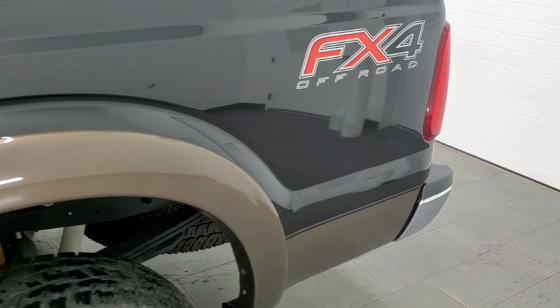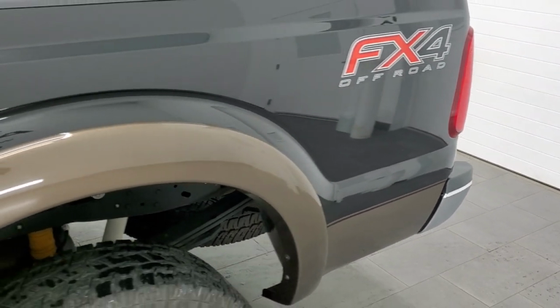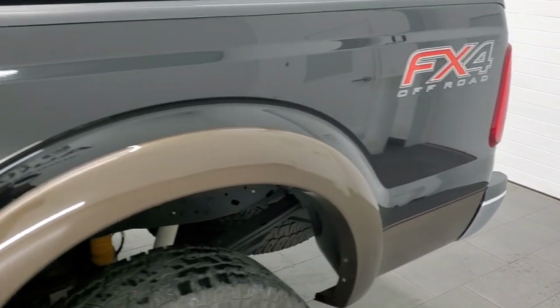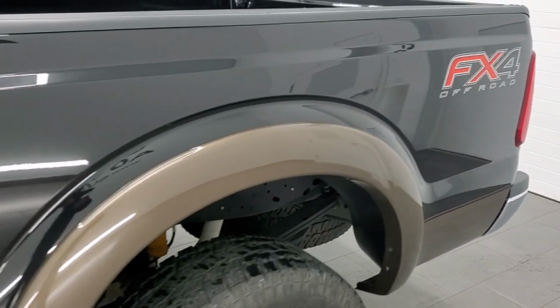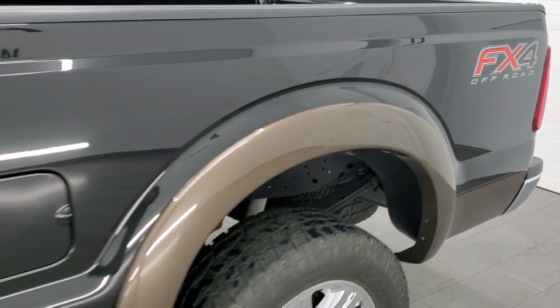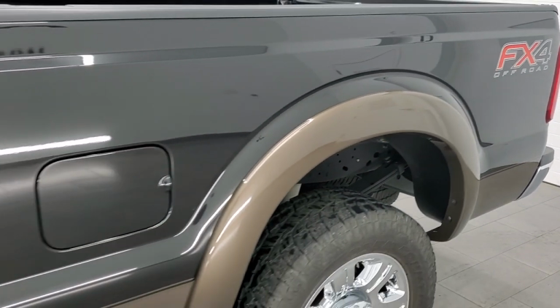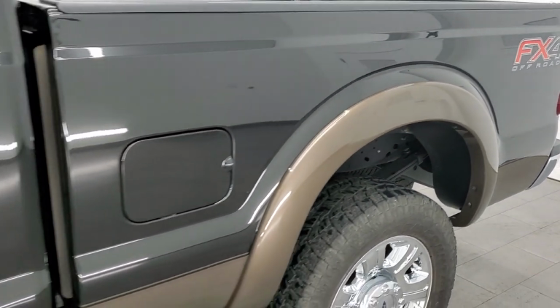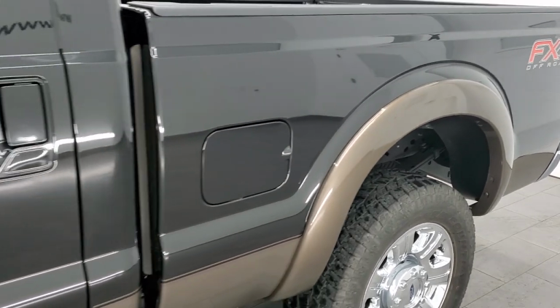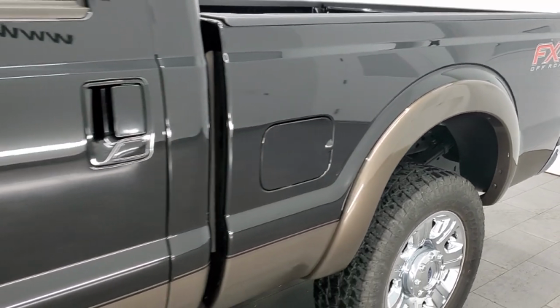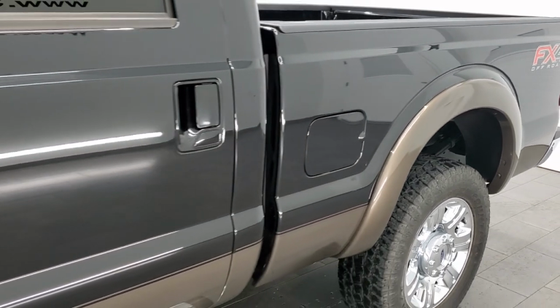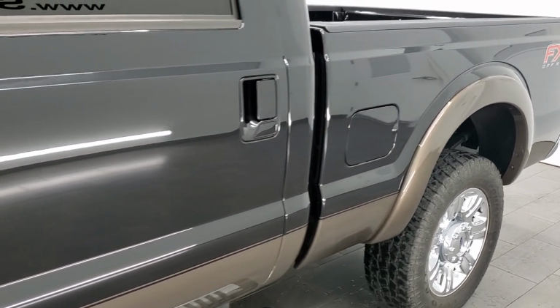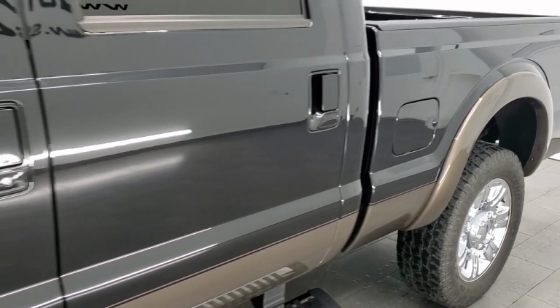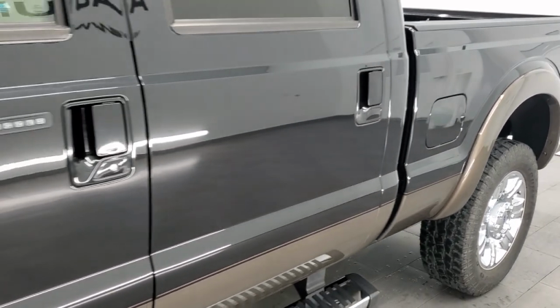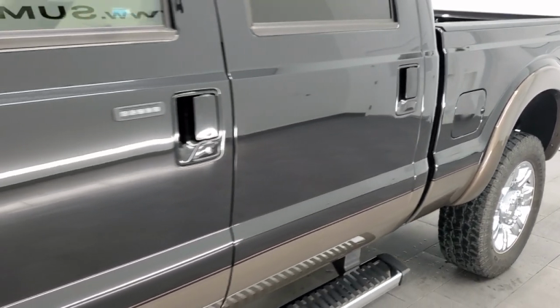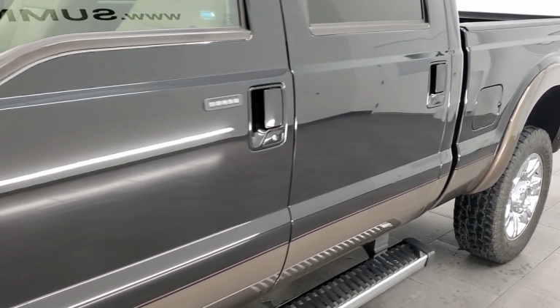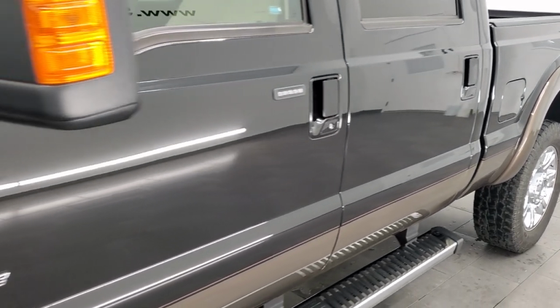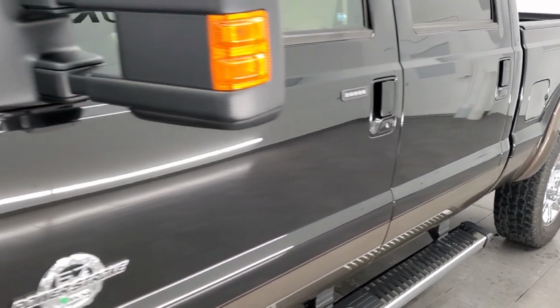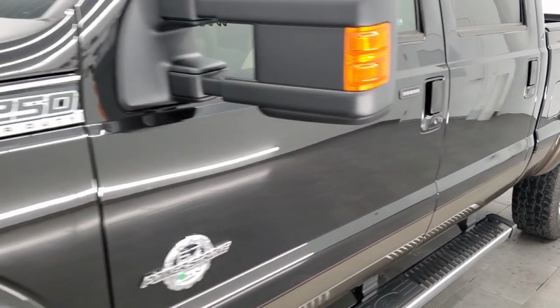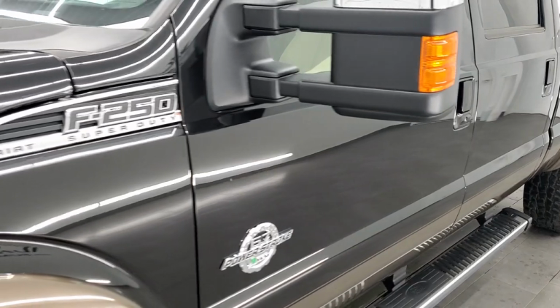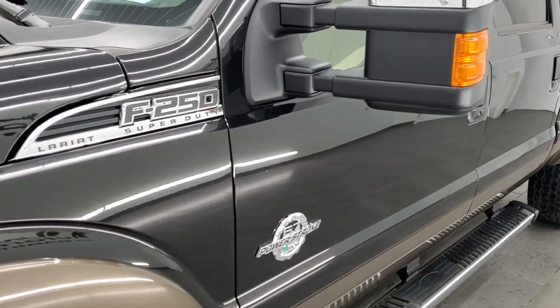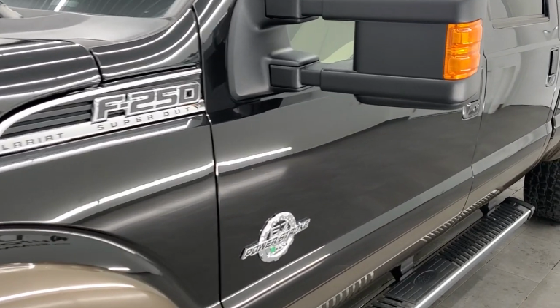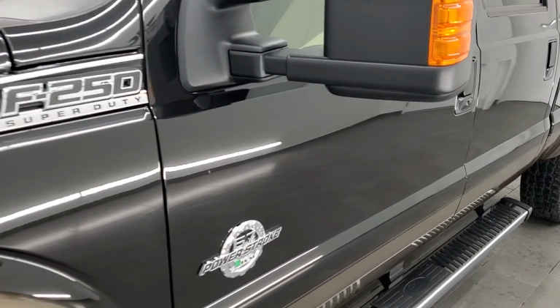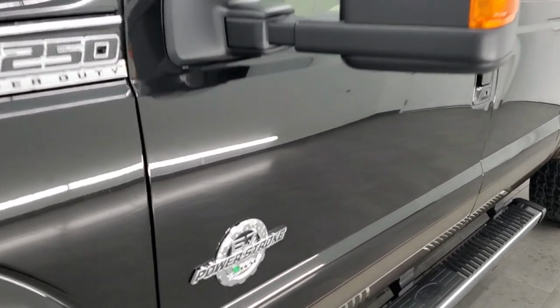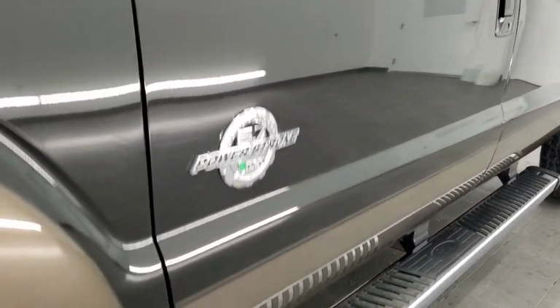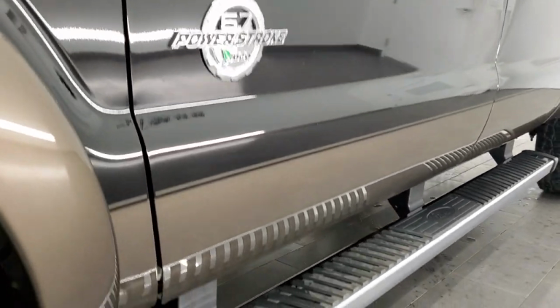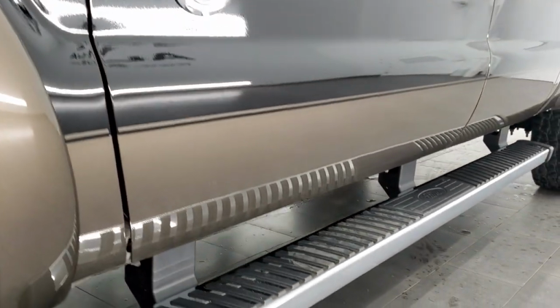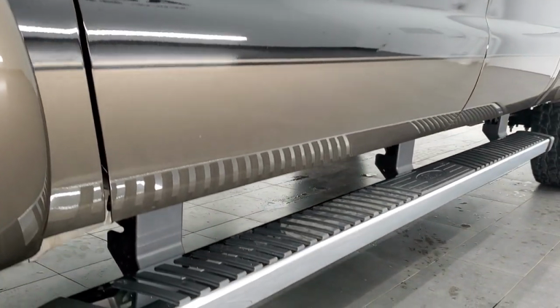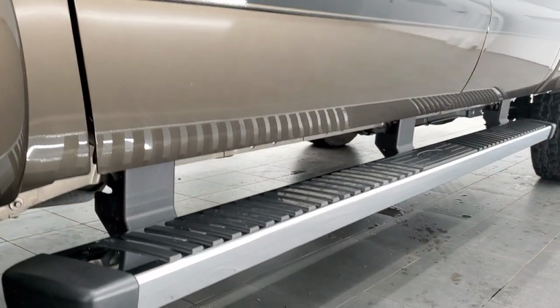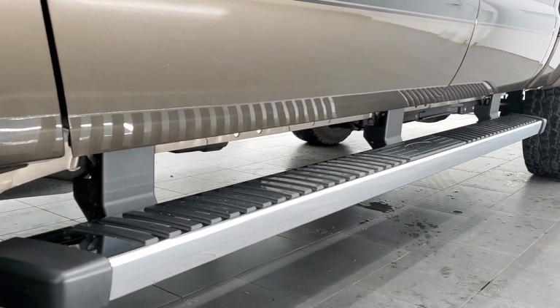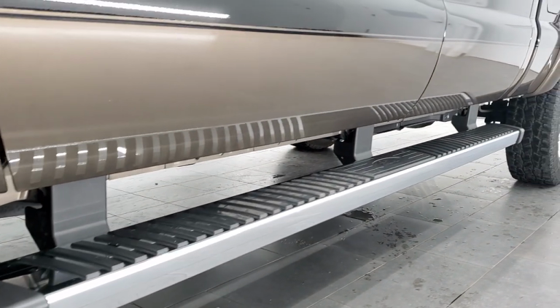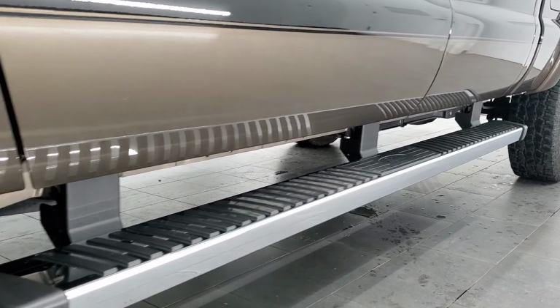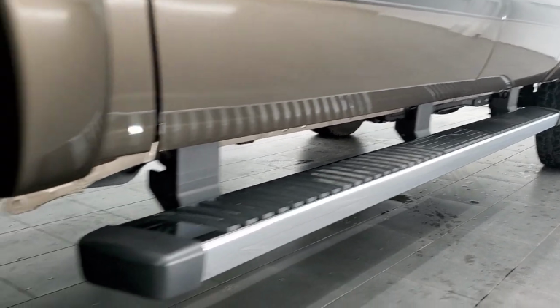If you like the video and how we do things here at Summit Automotive, in the upper right-hand part of the screen is a subscribe button to our YouTube channel. Click that and then click the bell notifications and you'll get updates every time we do videos of our new and used inventory each and every day here at Summit Auto.